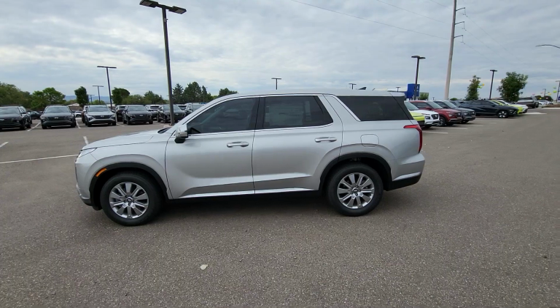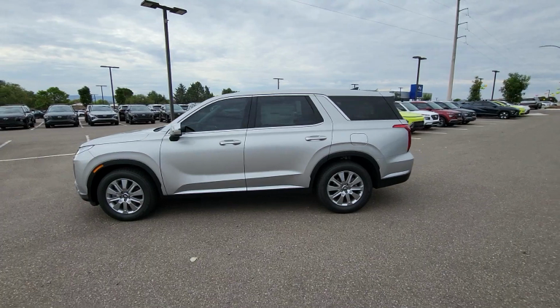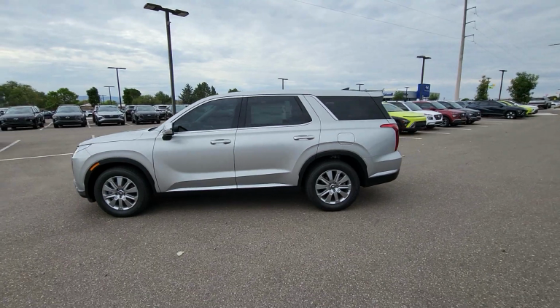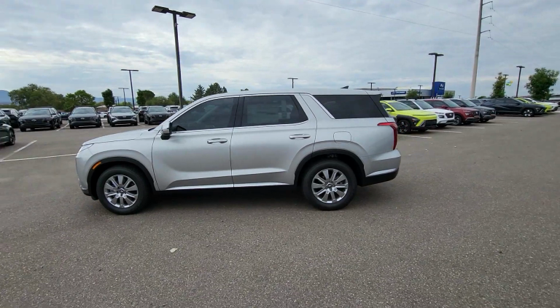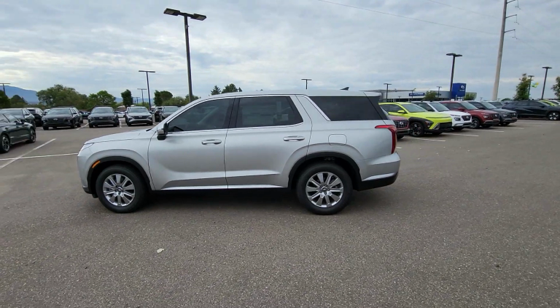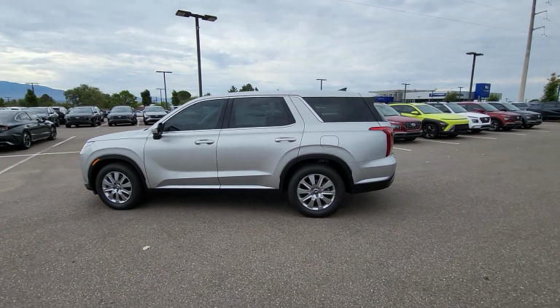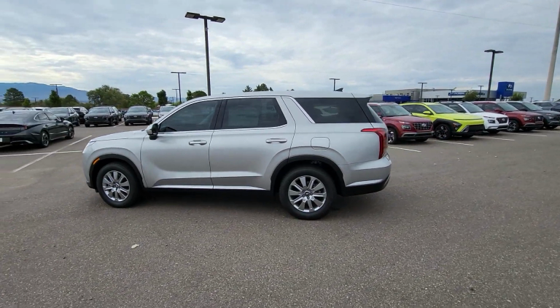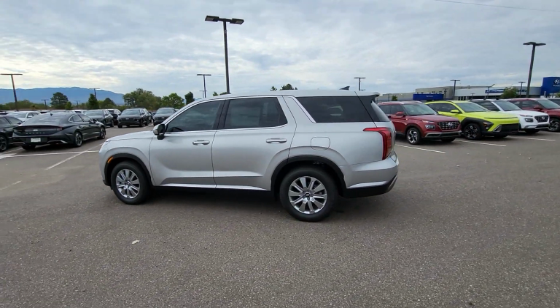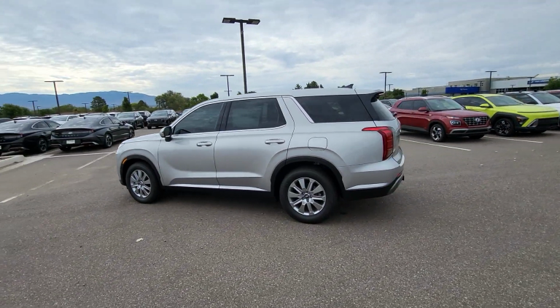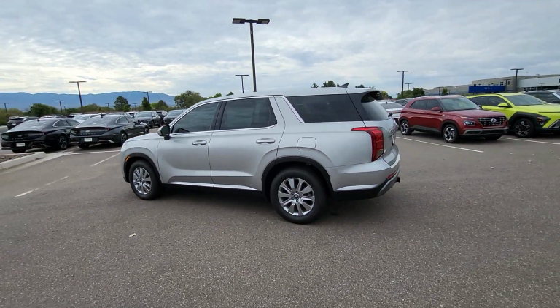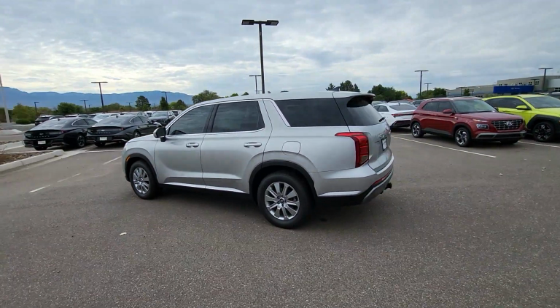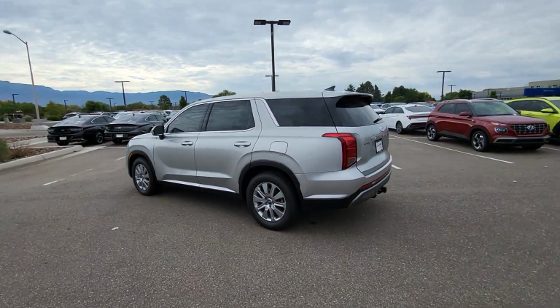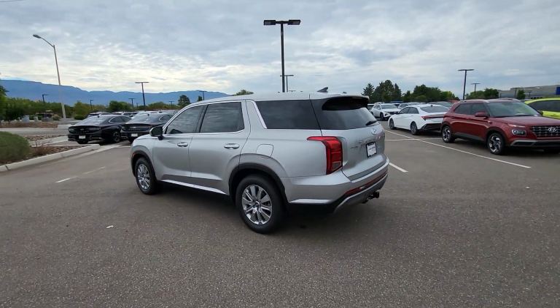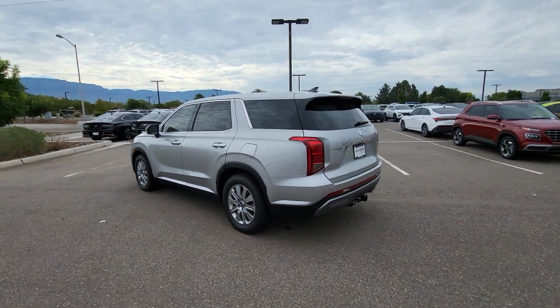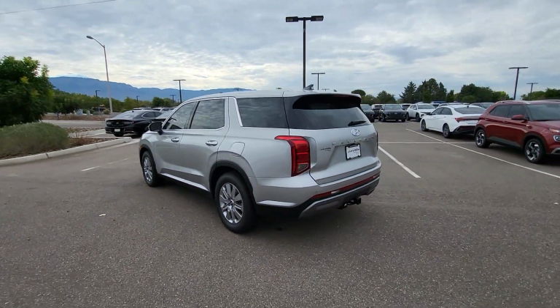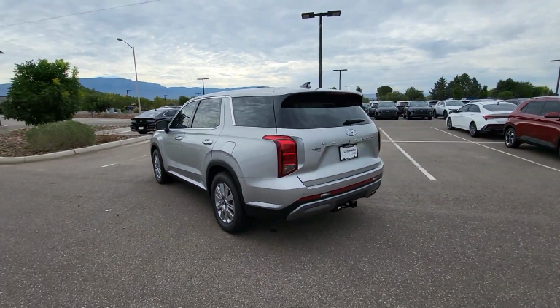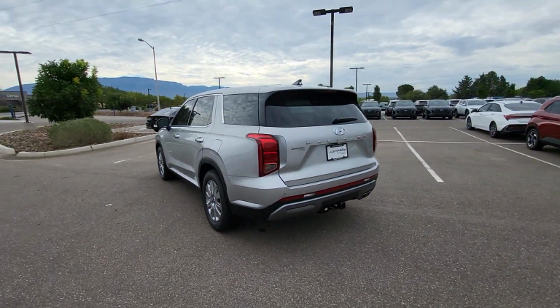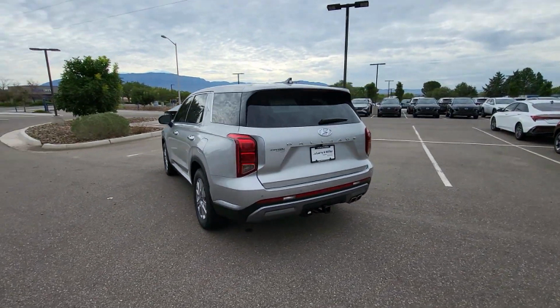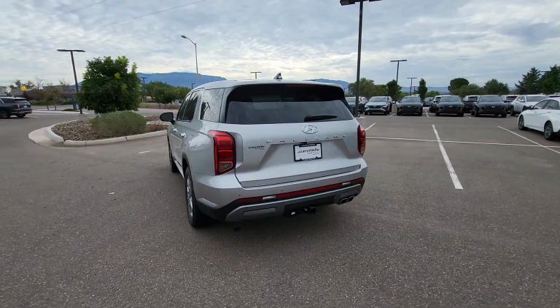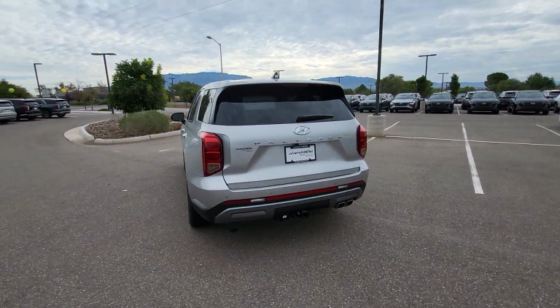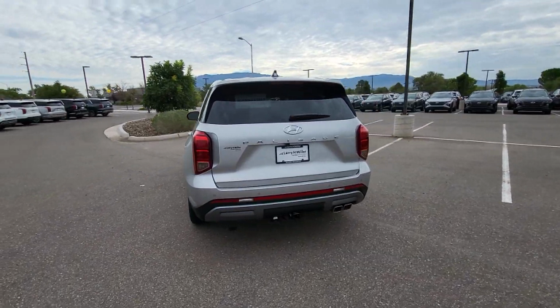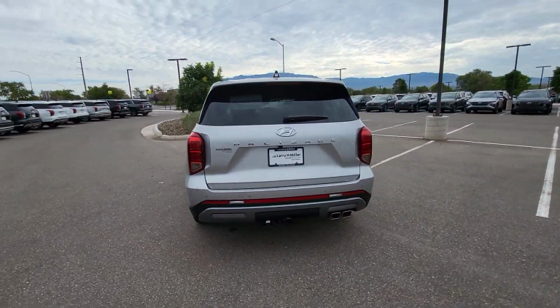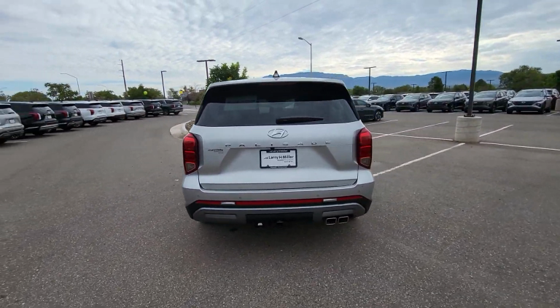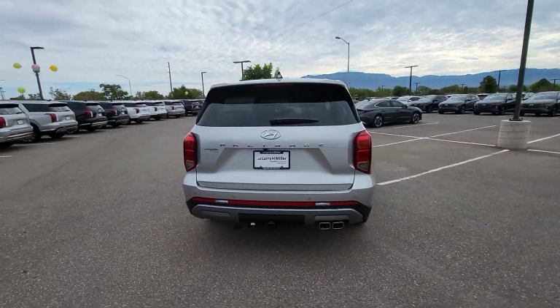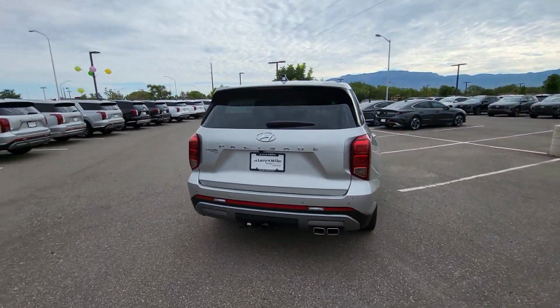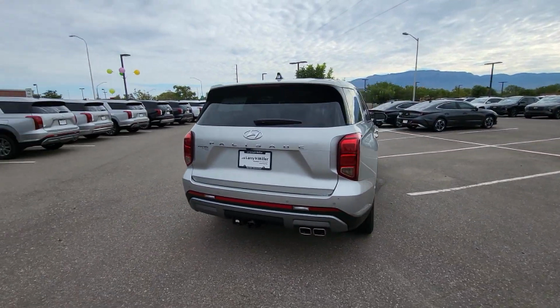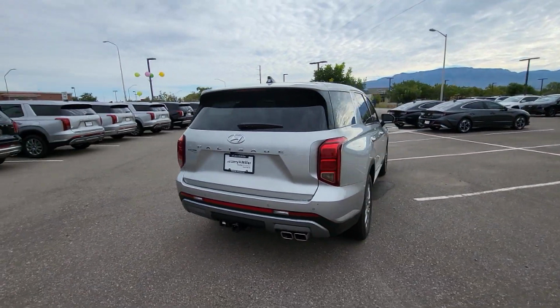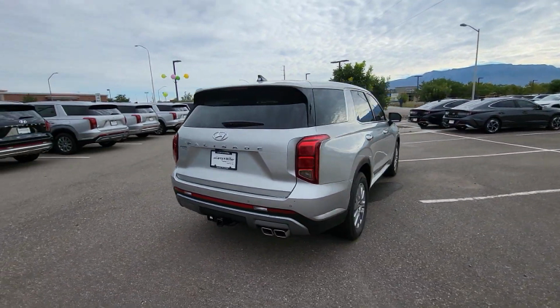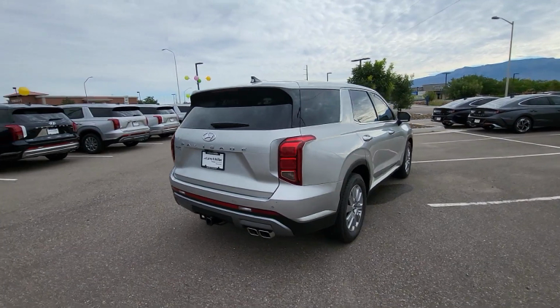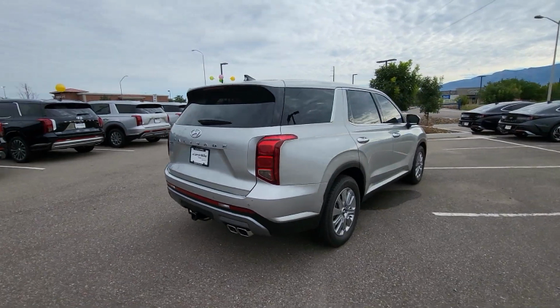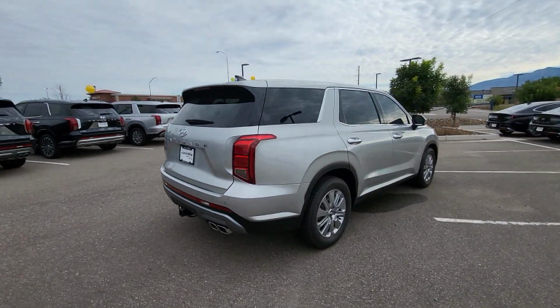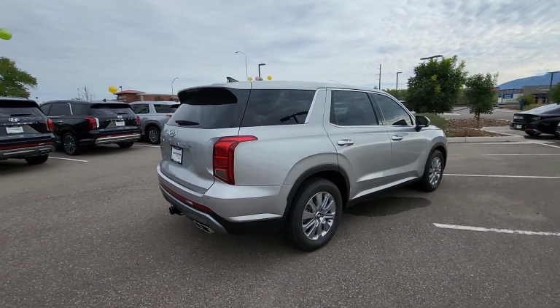Take a moment to check out the 2024 Hyundai Palisade. Style, space, and performance are yours in this well-equipped Palisade.